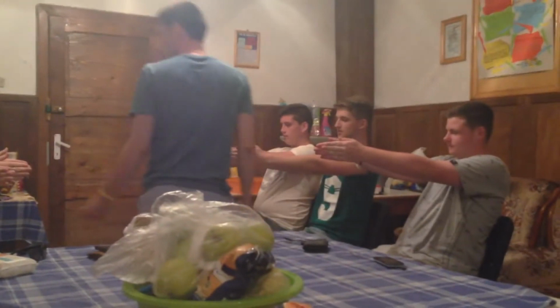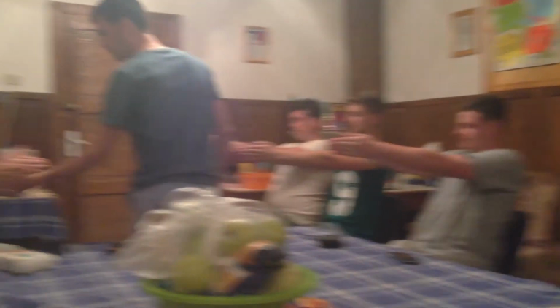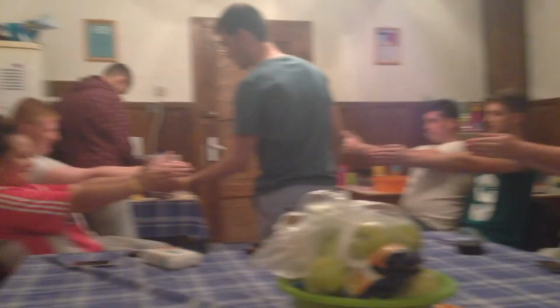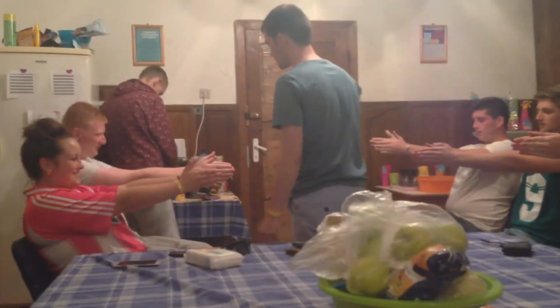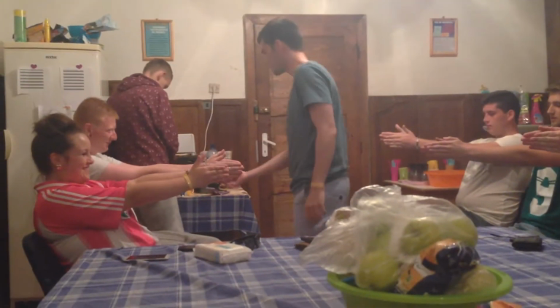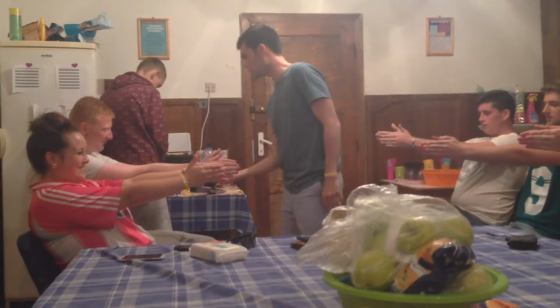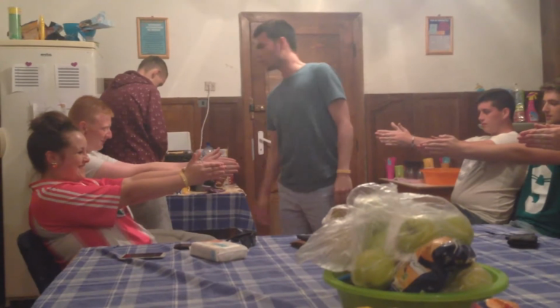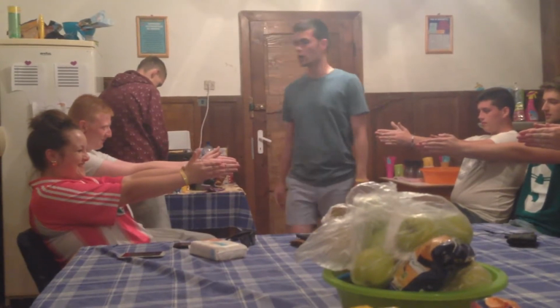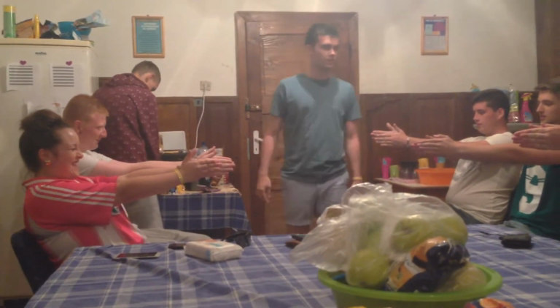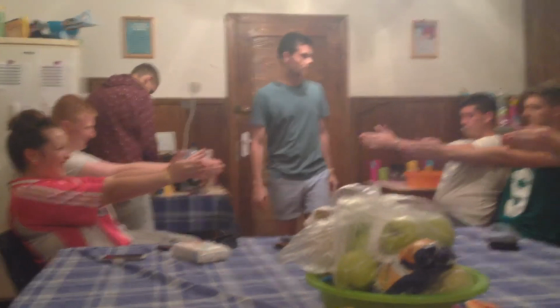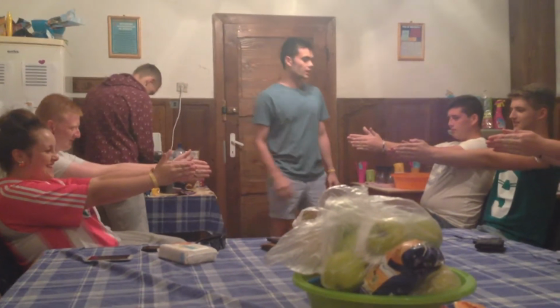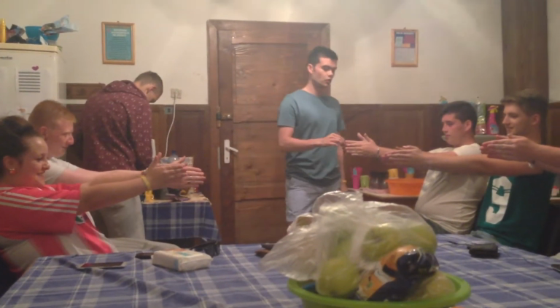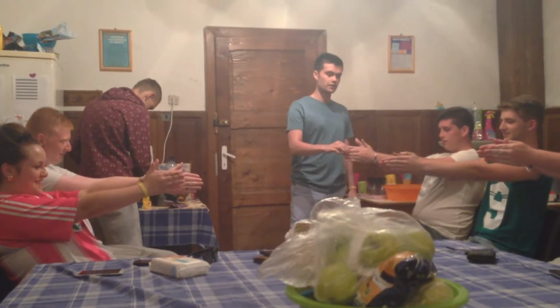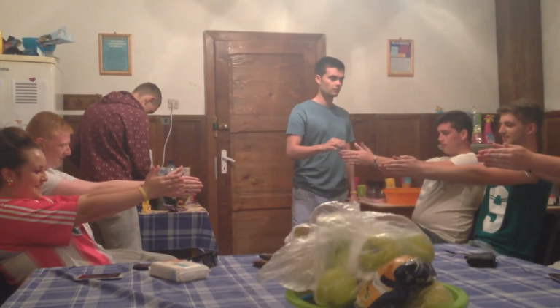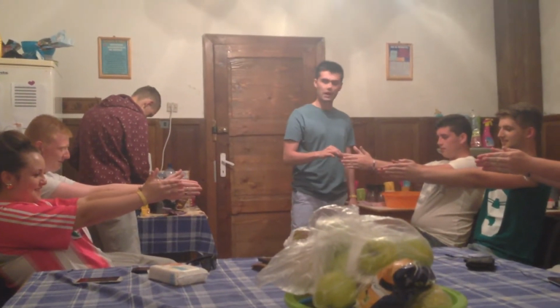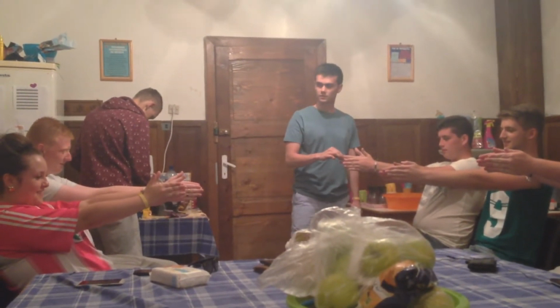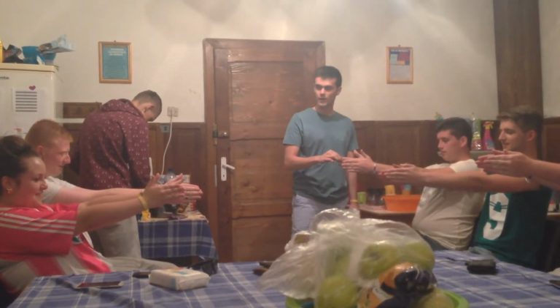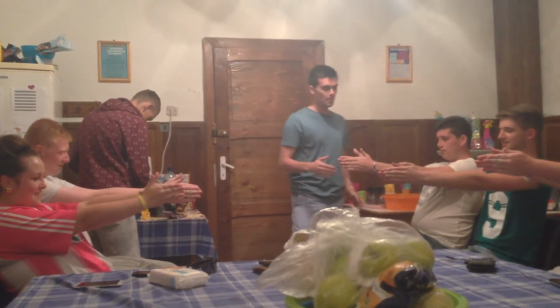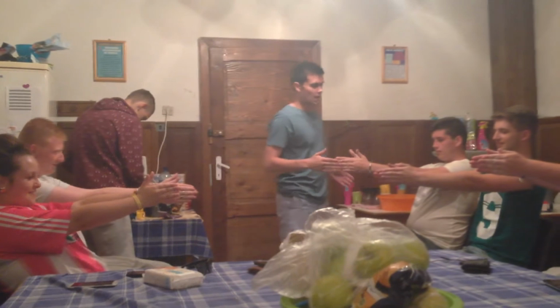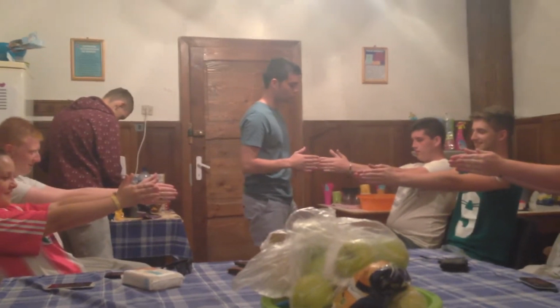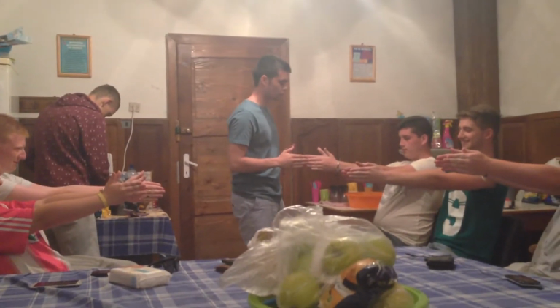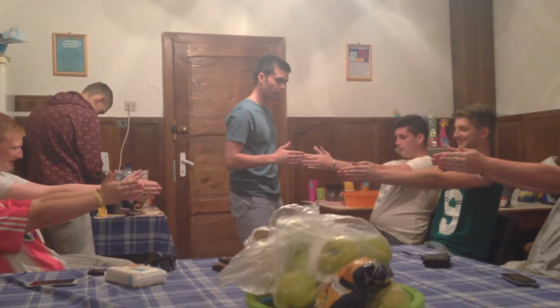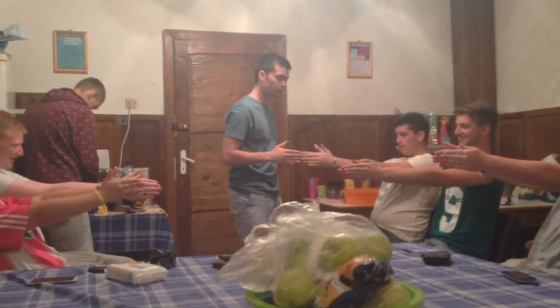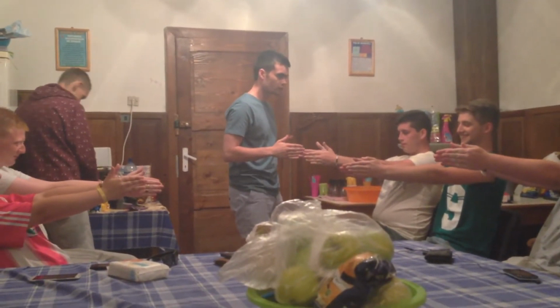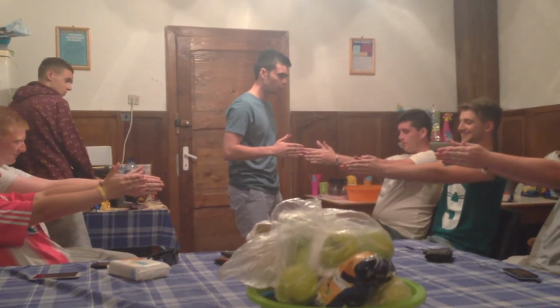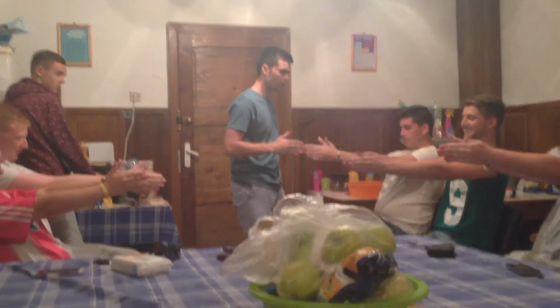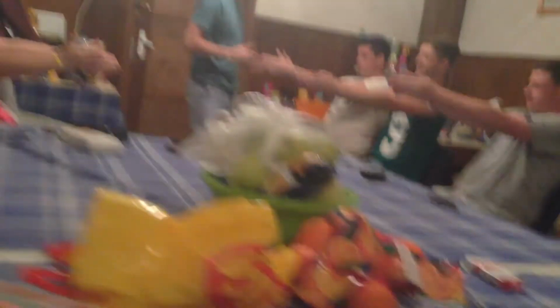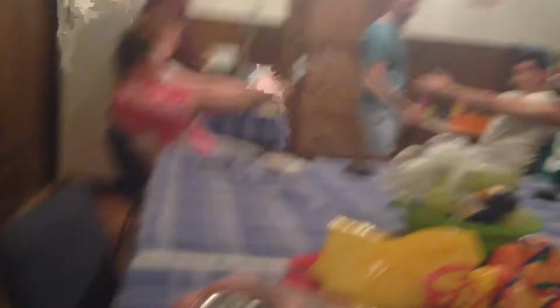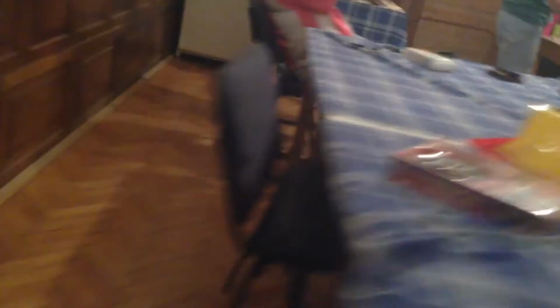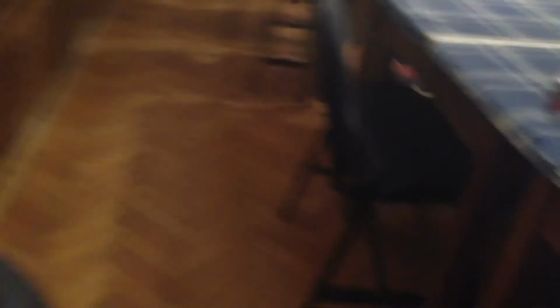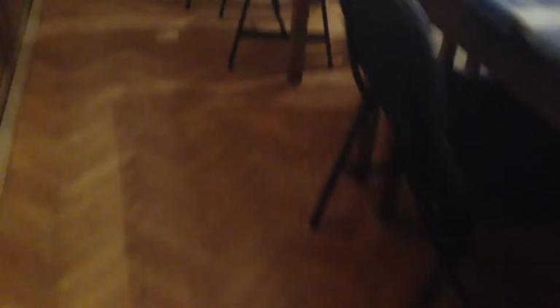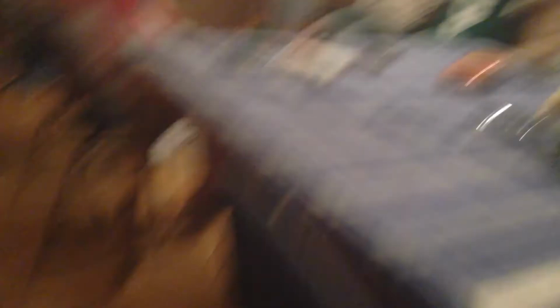Just keep looking at that point, ok? Keep looking. Now, I want you to imagine that these two hands are magnets. And you're going to start feeling a force soon, pulling into that focus. Just keep focusing on that point — that's right, they're already starting to go.